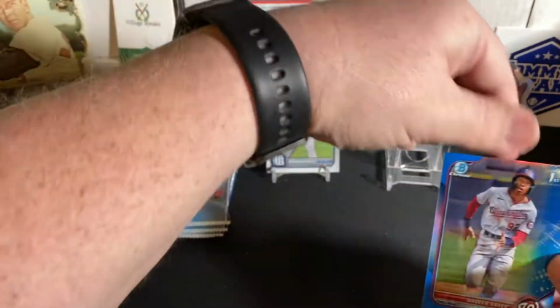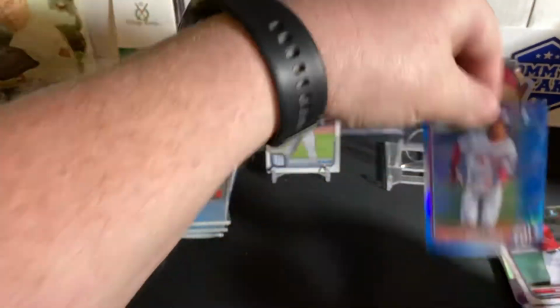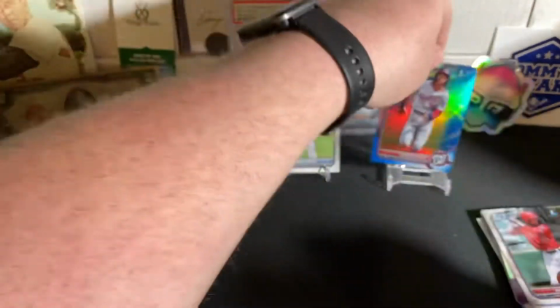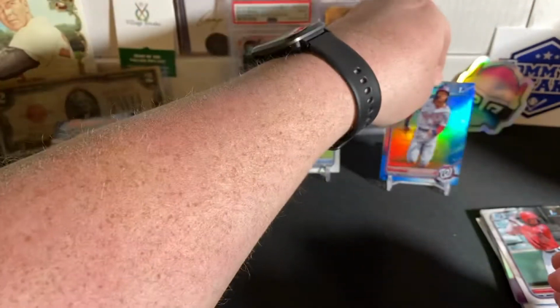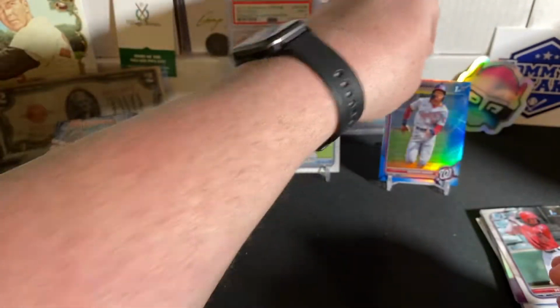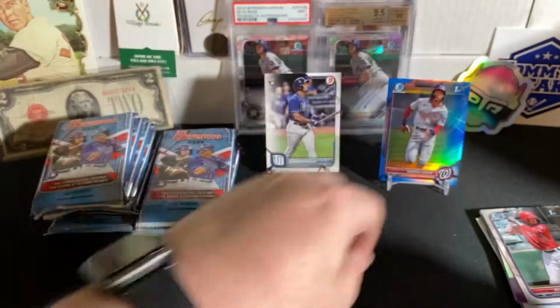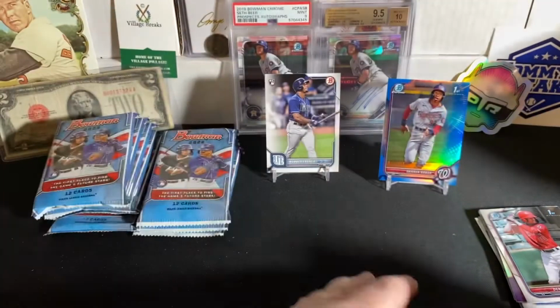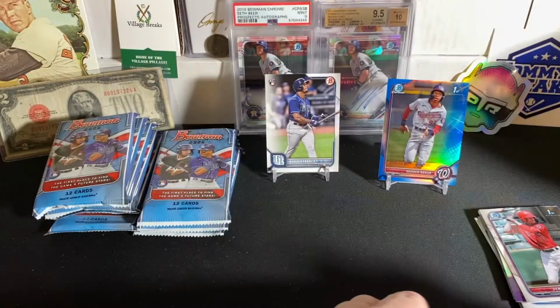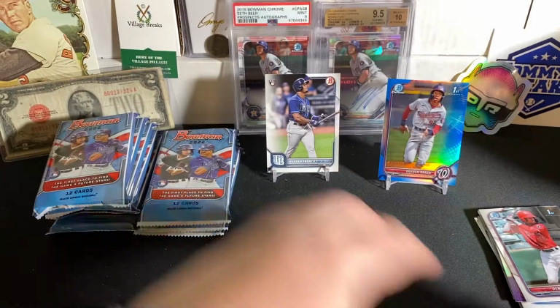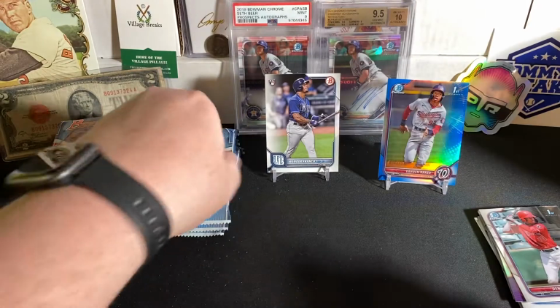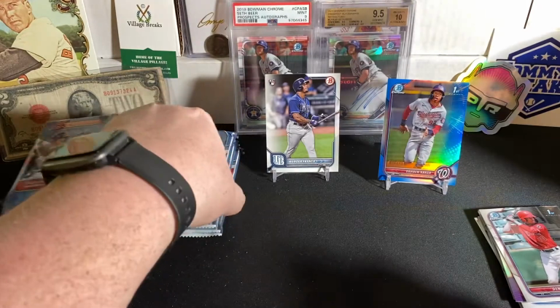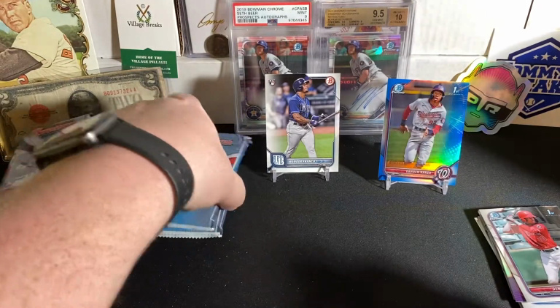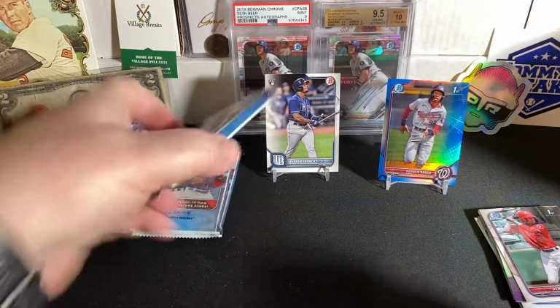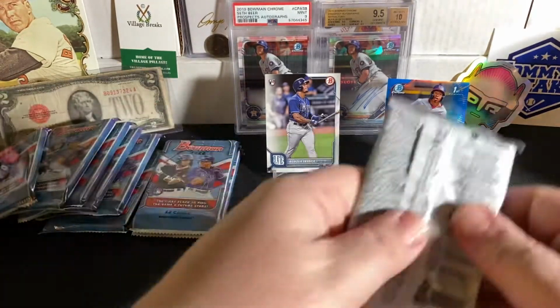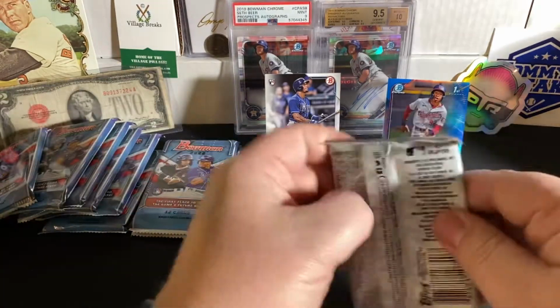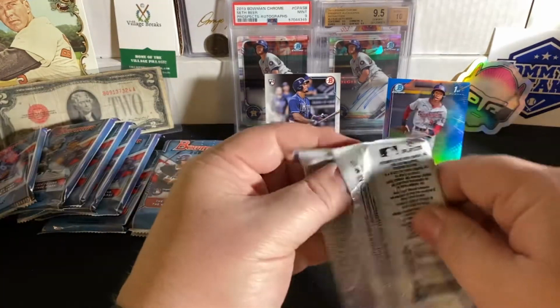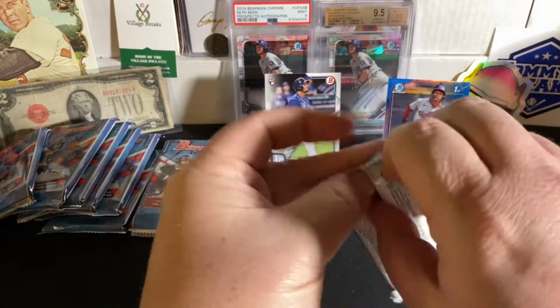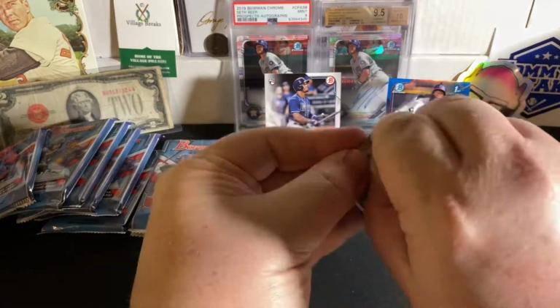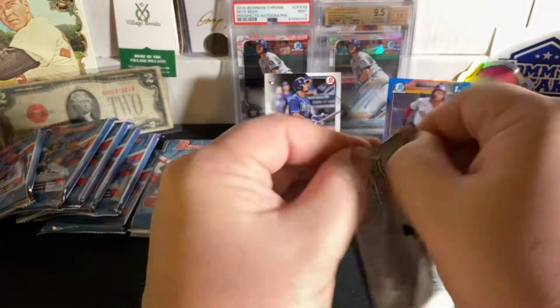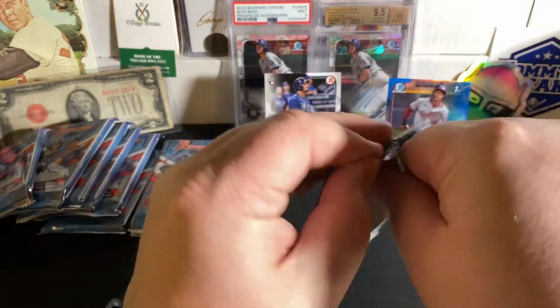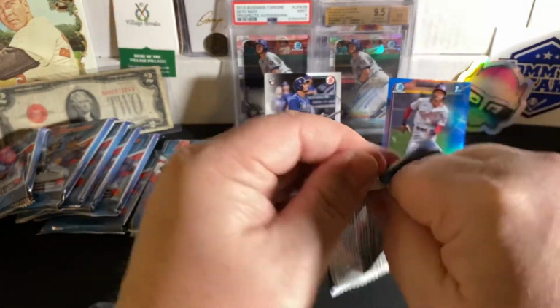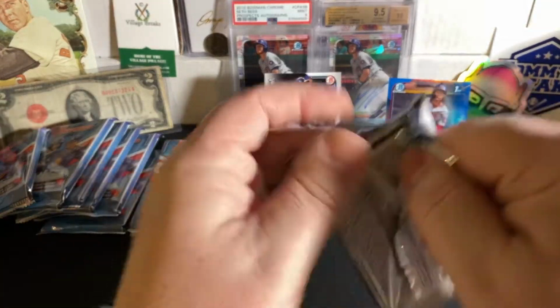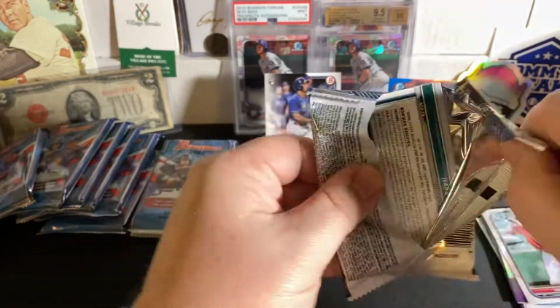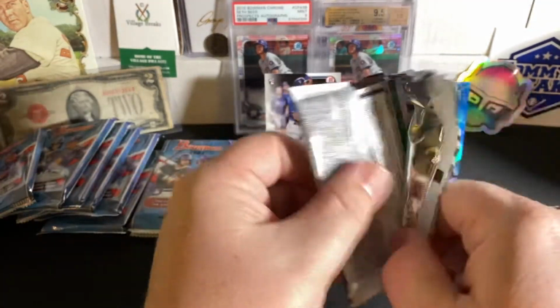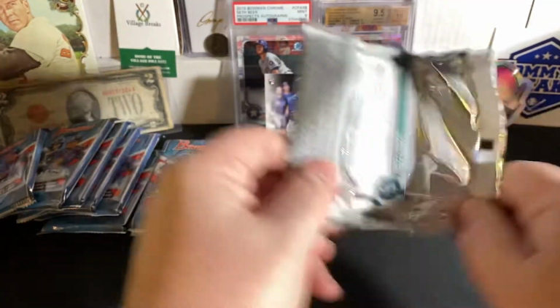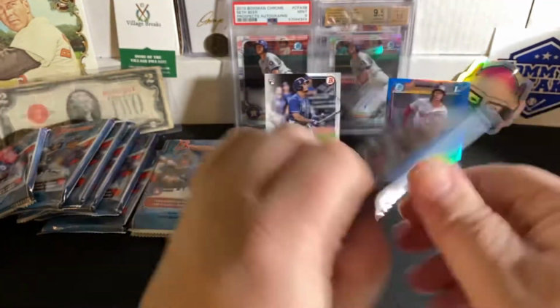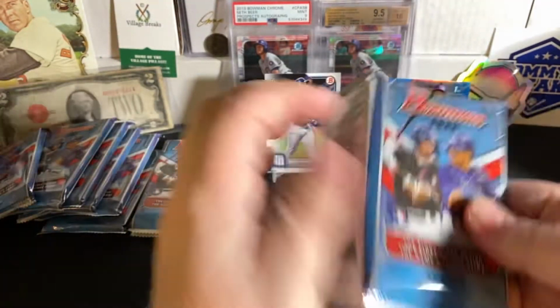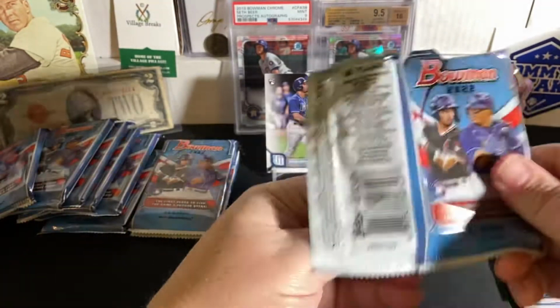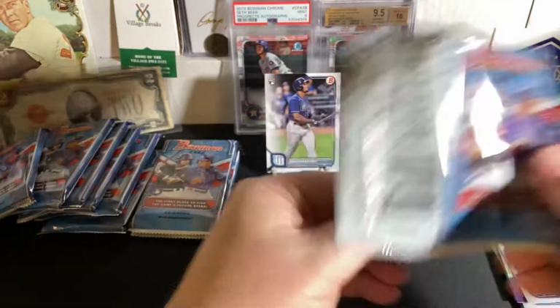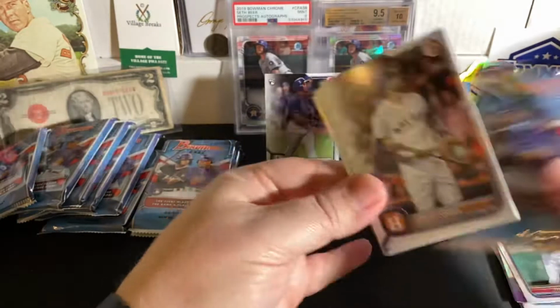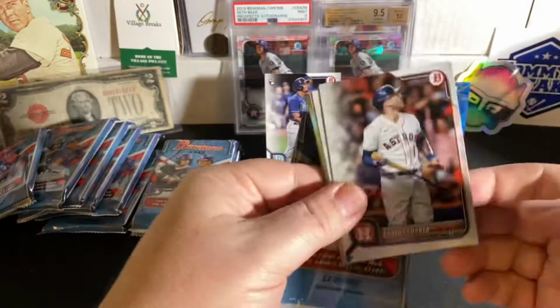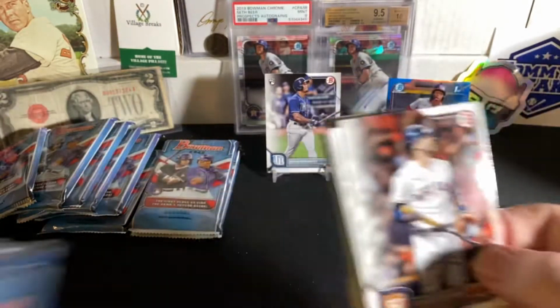It is a First Bowman for the Nationals of Darren Baker — pretty sure that is Dusty Baker's son — numbered 28 out of 150. First Bowman blue refractor. These refractors look nice this year, the colors. So that's pretty cool. Wasn't expecting a color. That is only halfway through our first blaster.